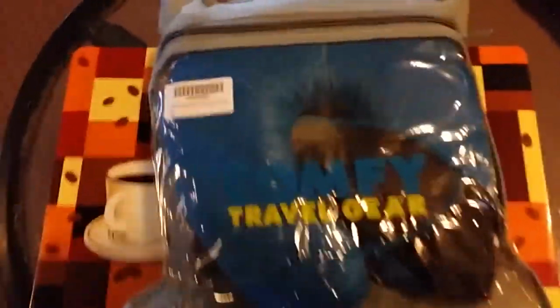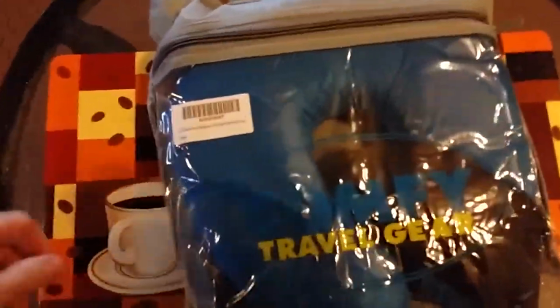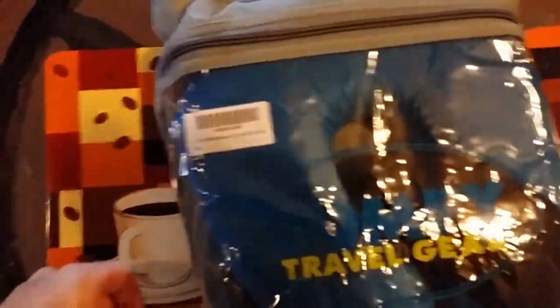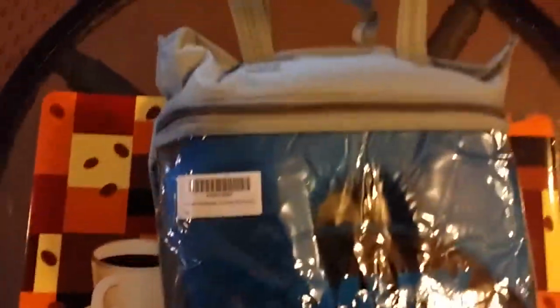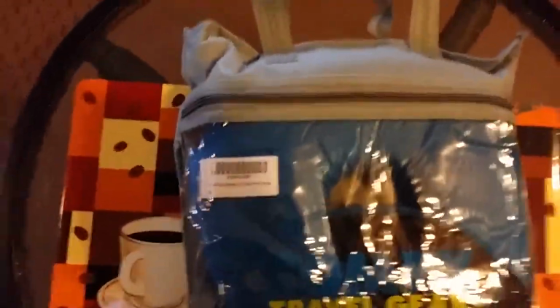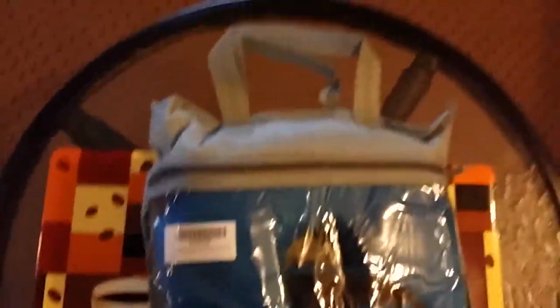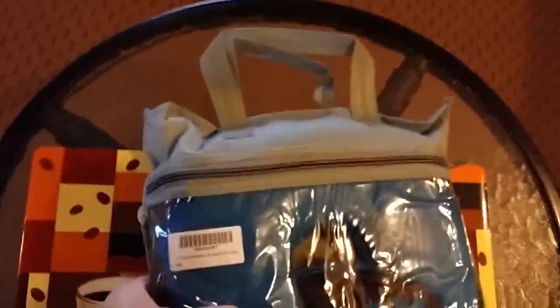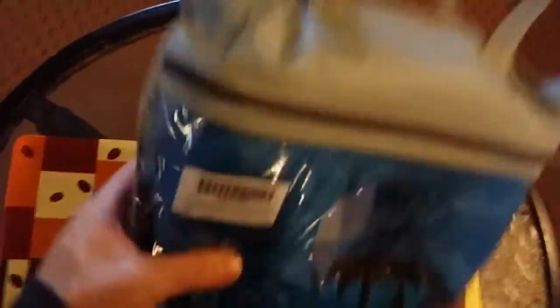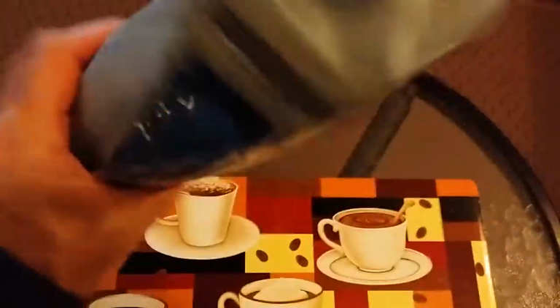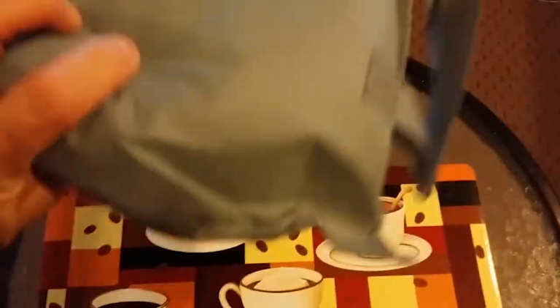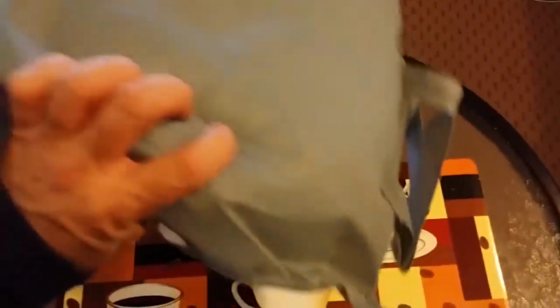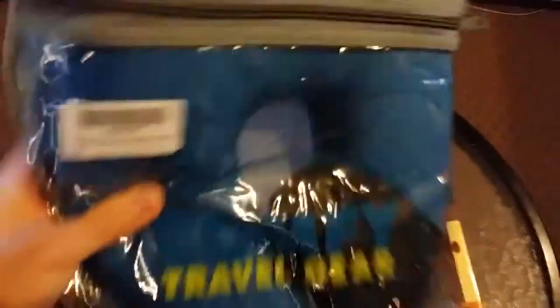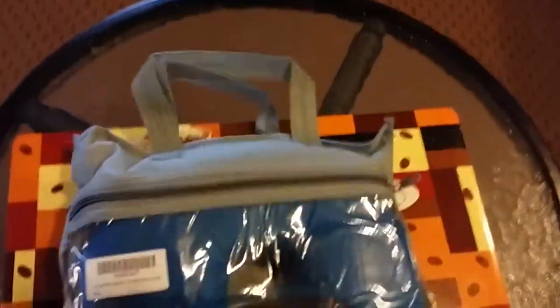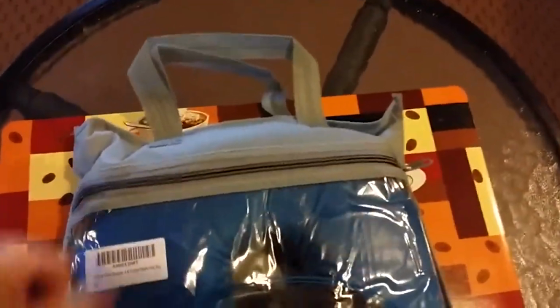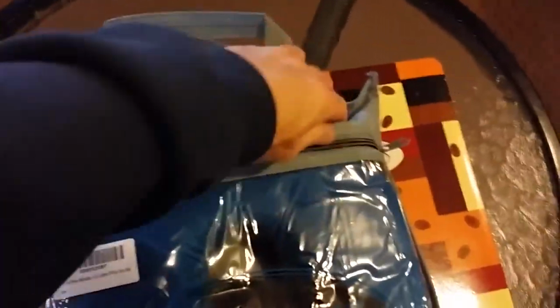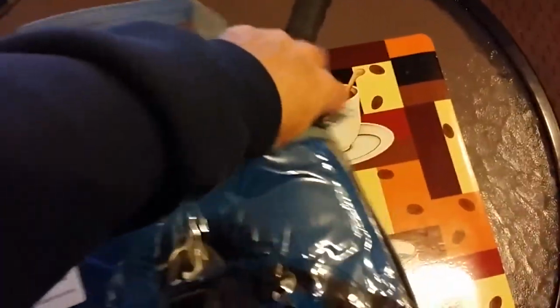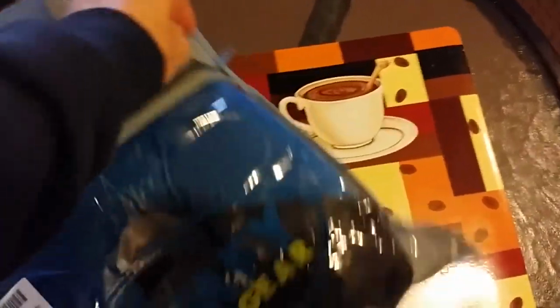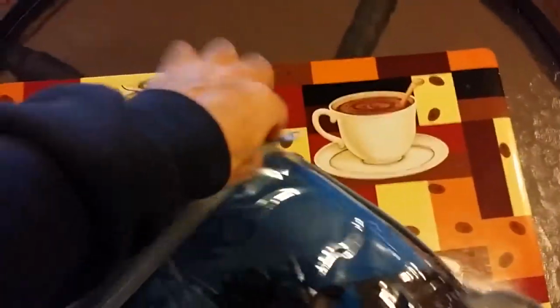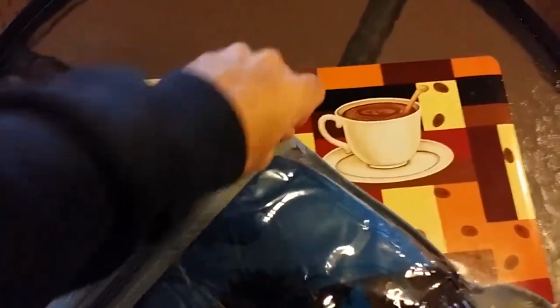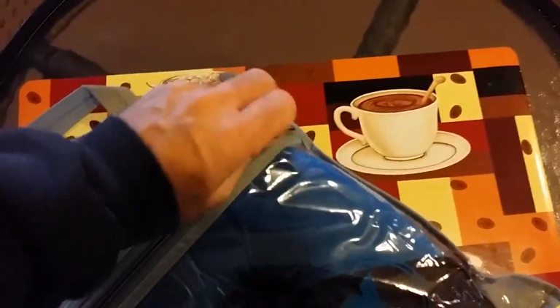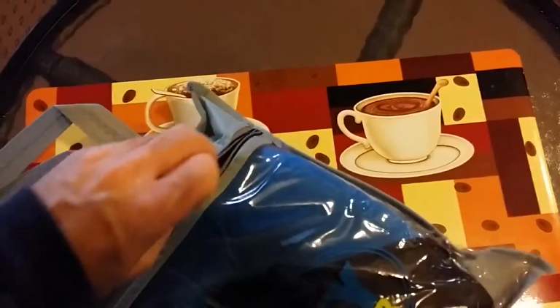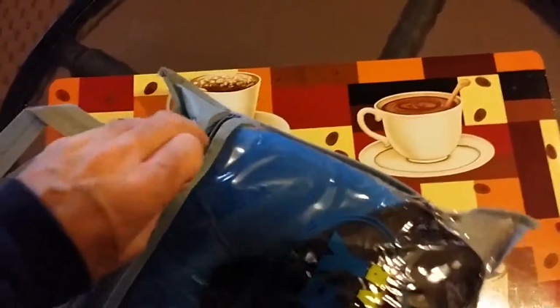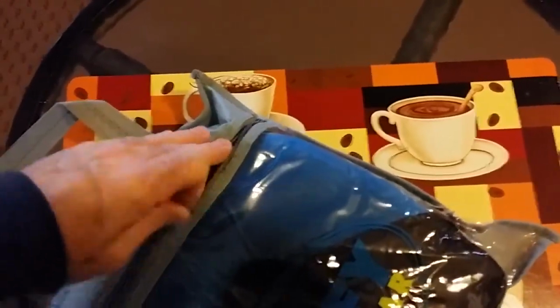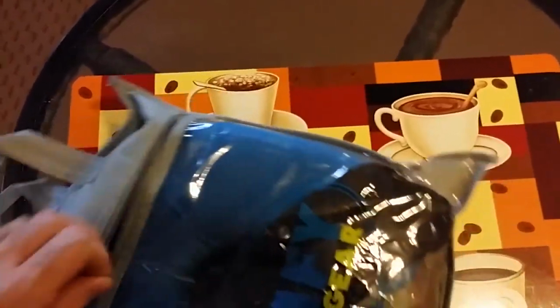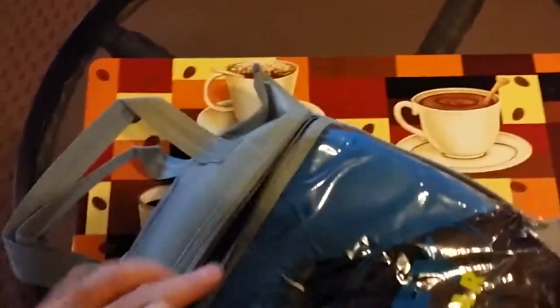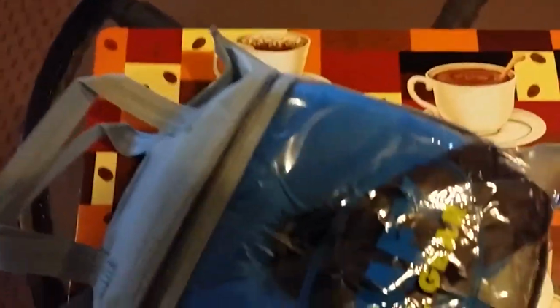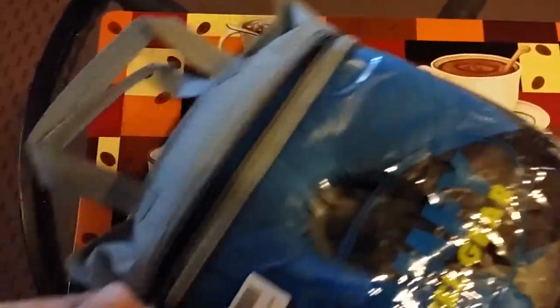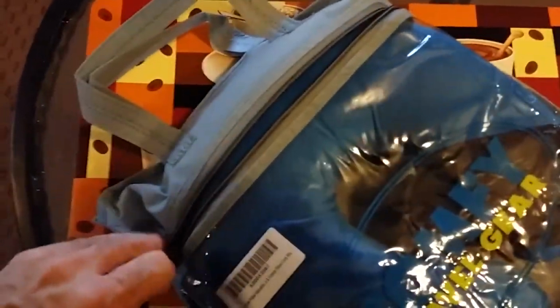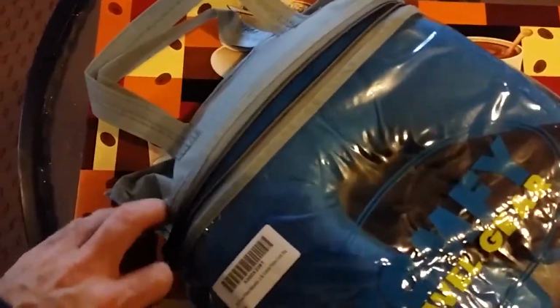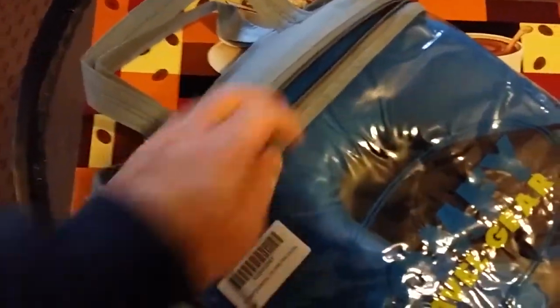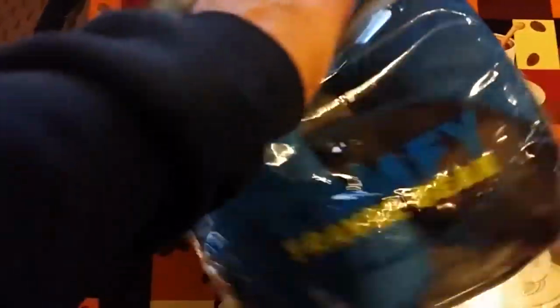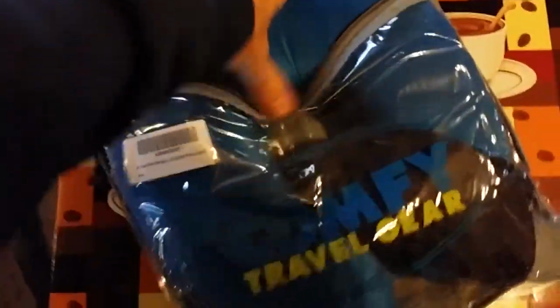Comes in a really nice carry case — fits in your suit bag, suitcase, or trunk of your car. That zipper works good.